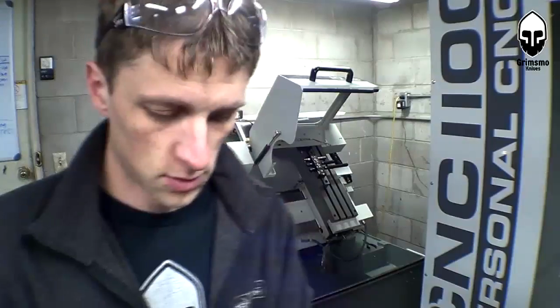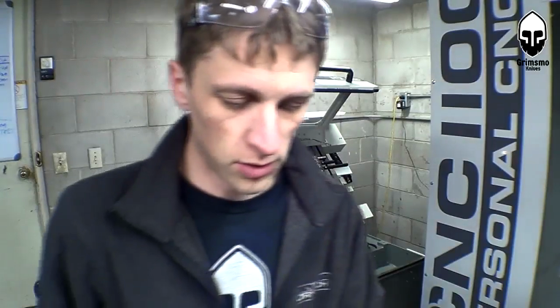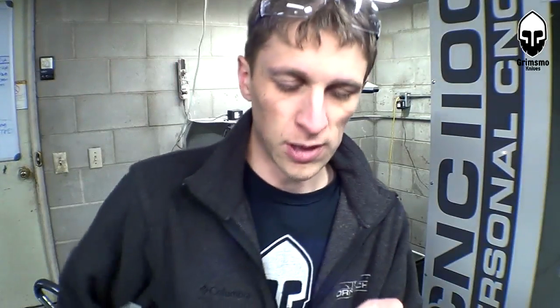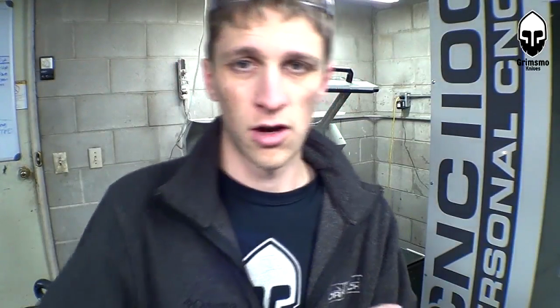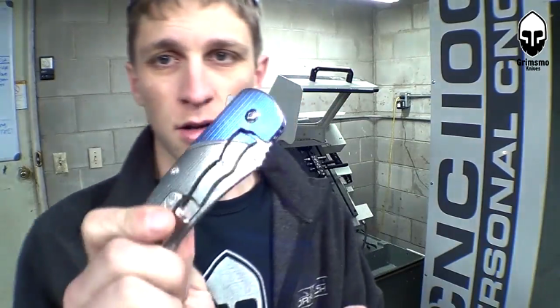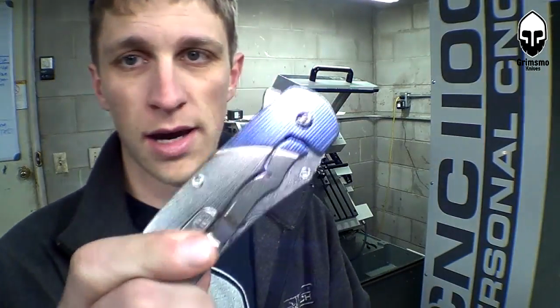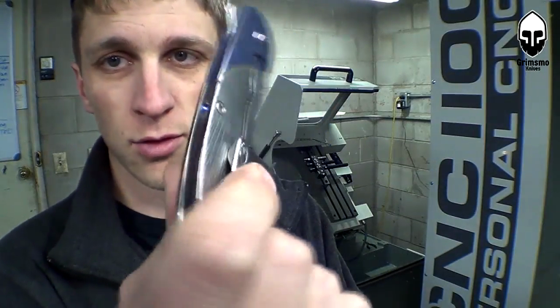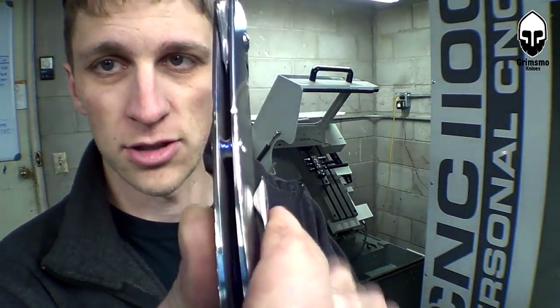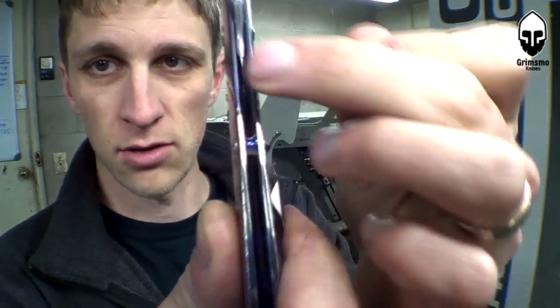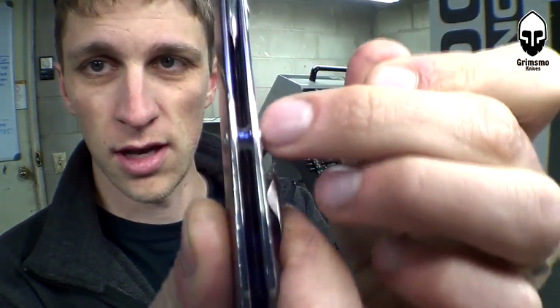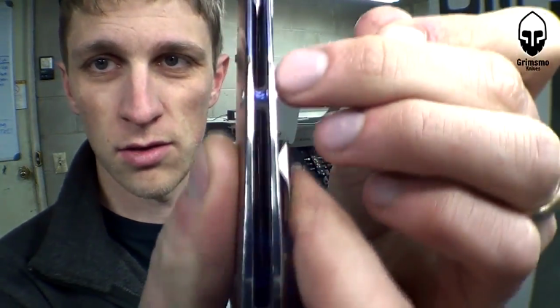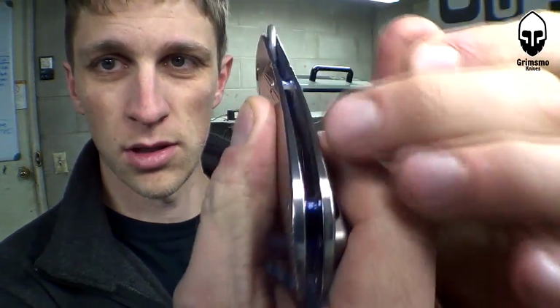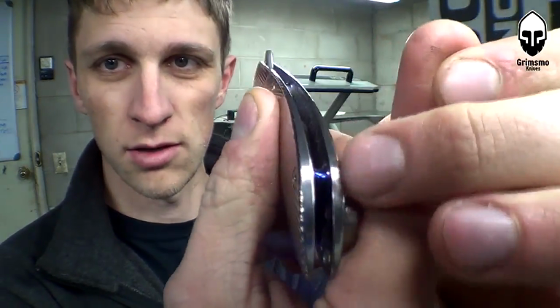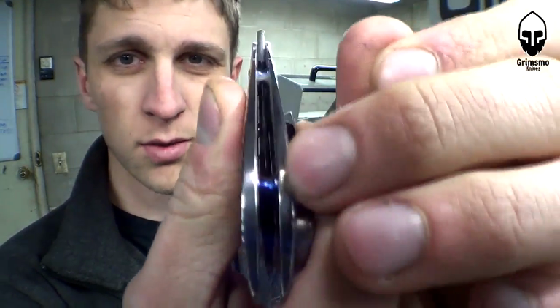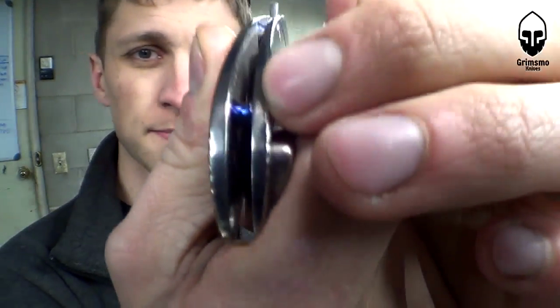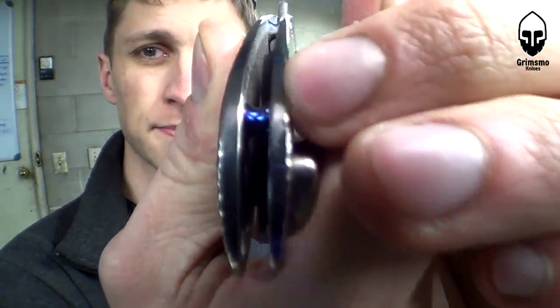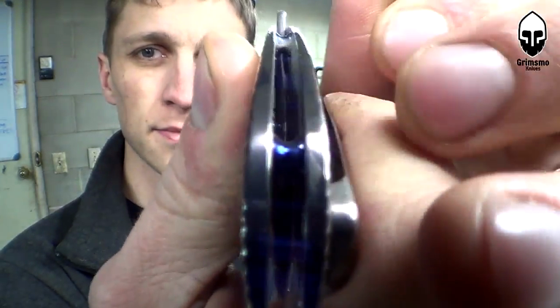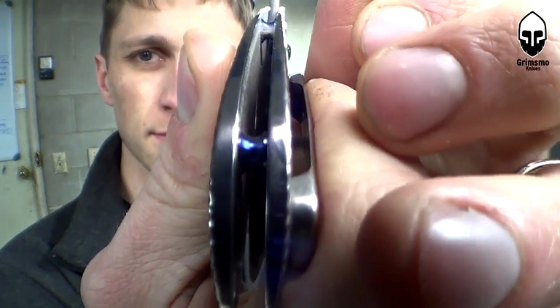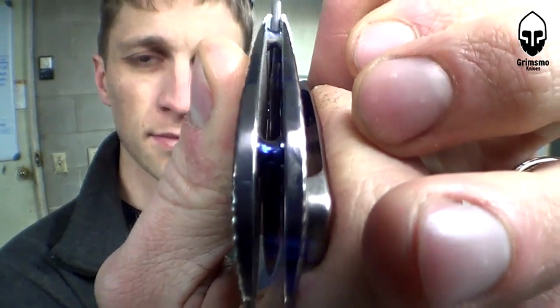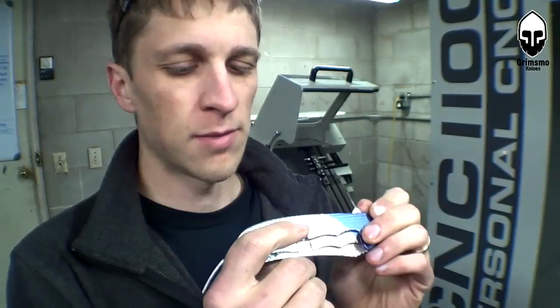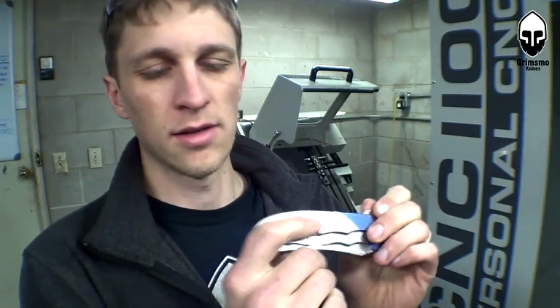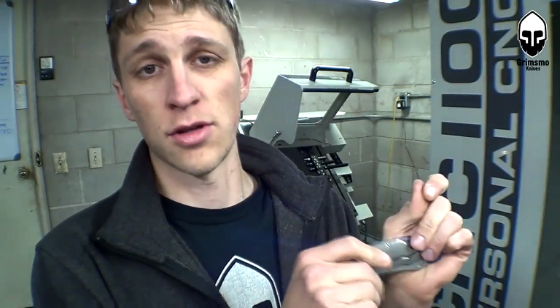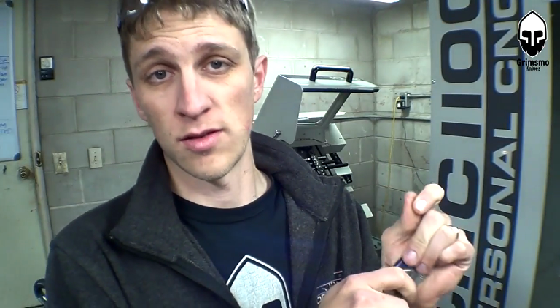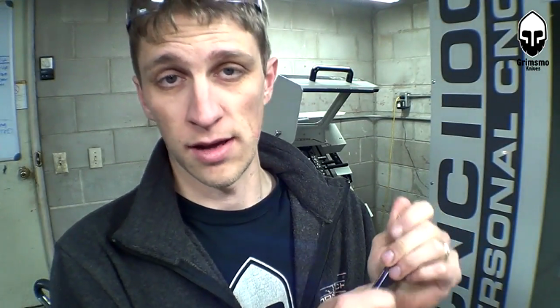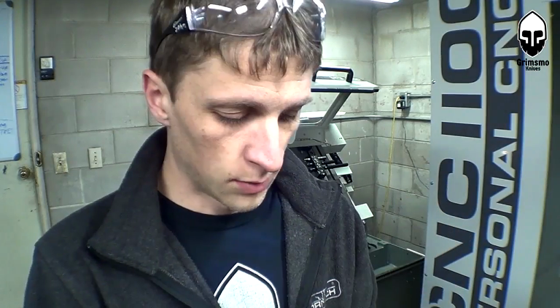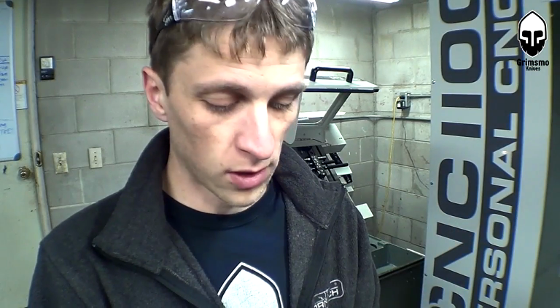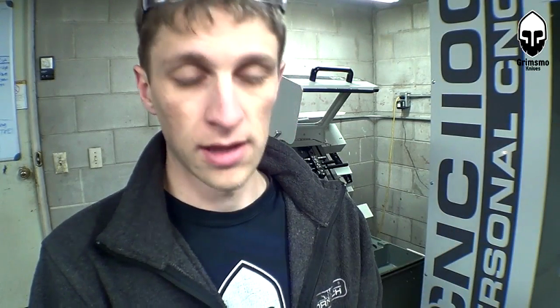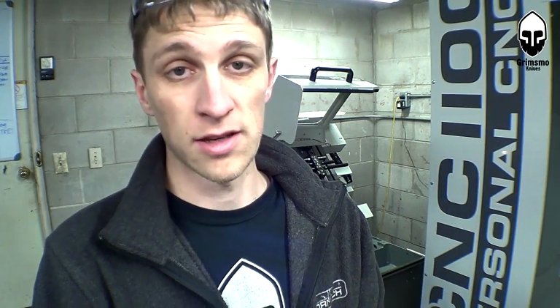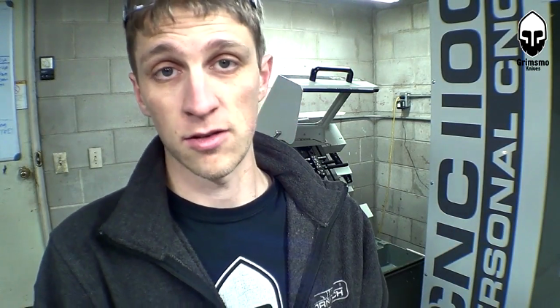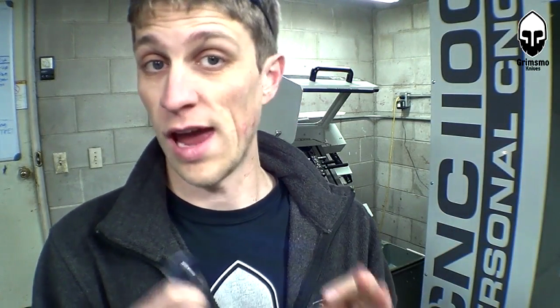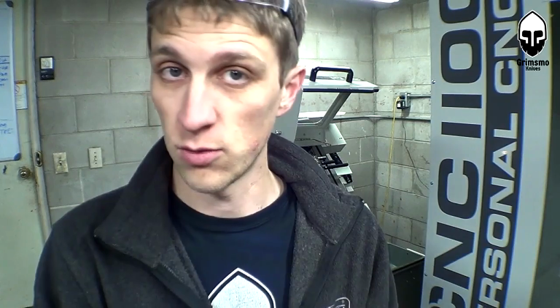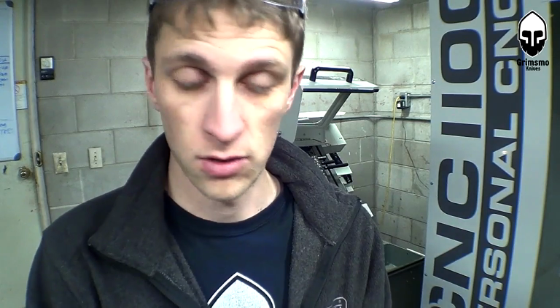We use these spacers on the knives to attach the handles together — there's one and there's another one. I've made these several different ways in the past and I'm always trying to find the best, easiest, most accurate way to do it.